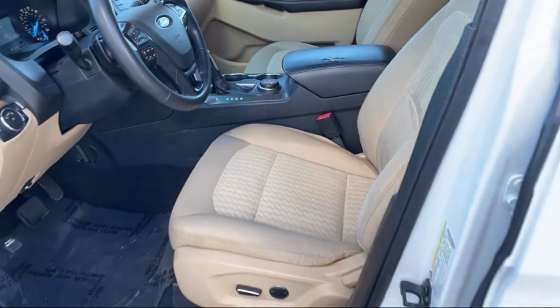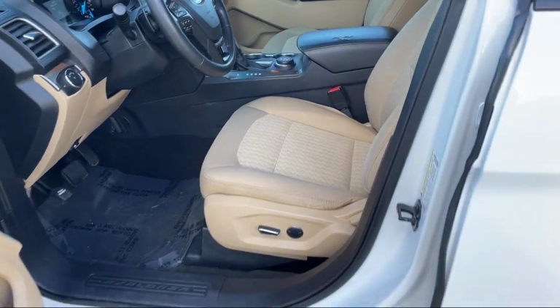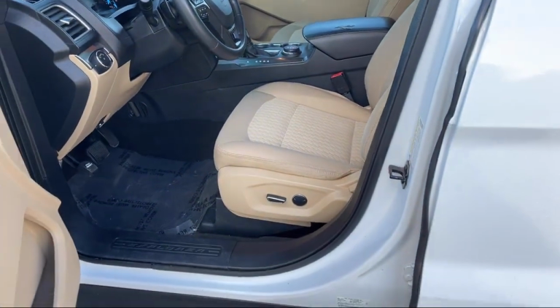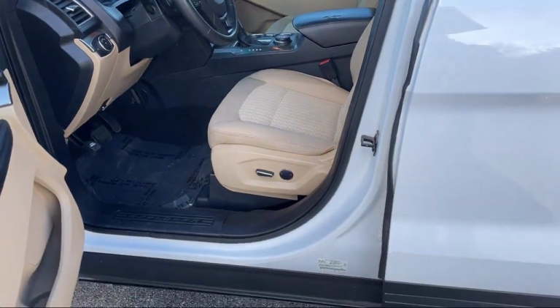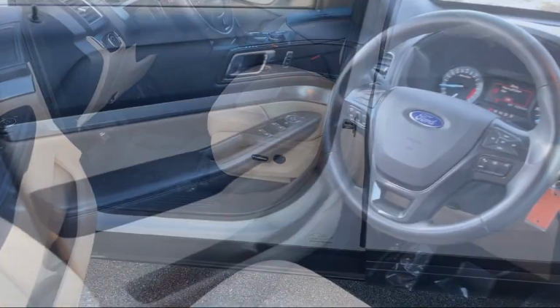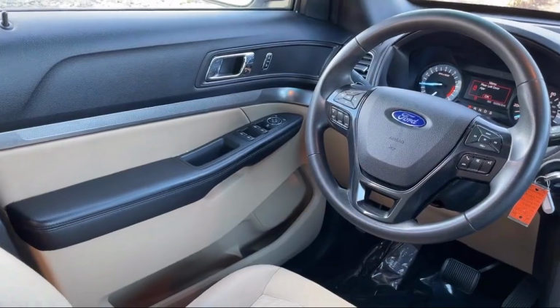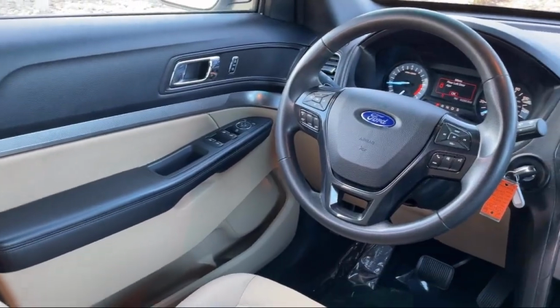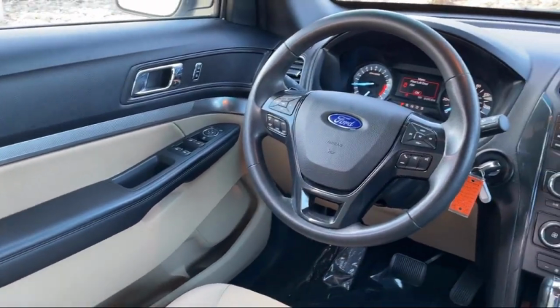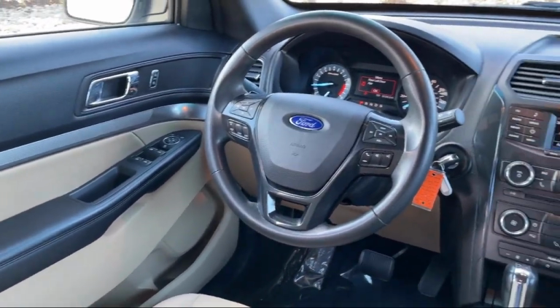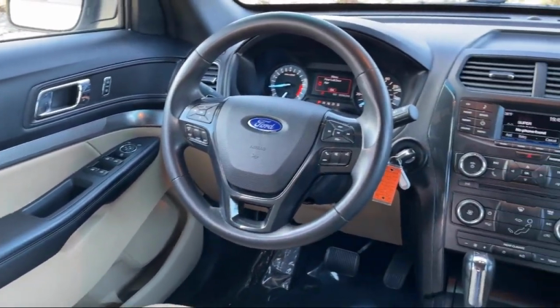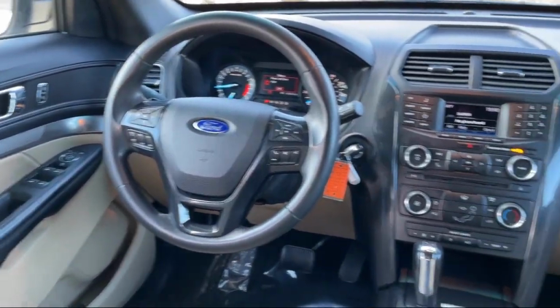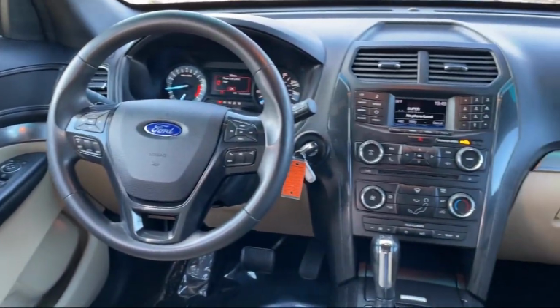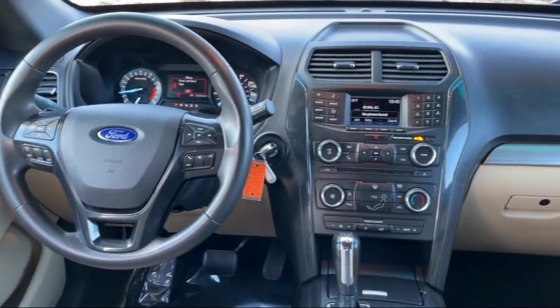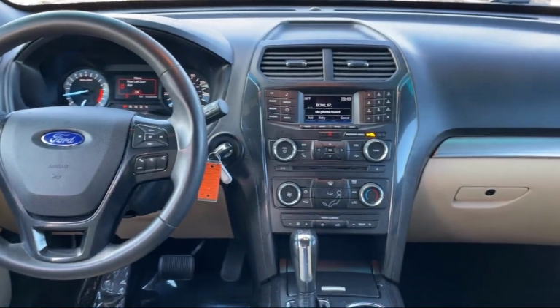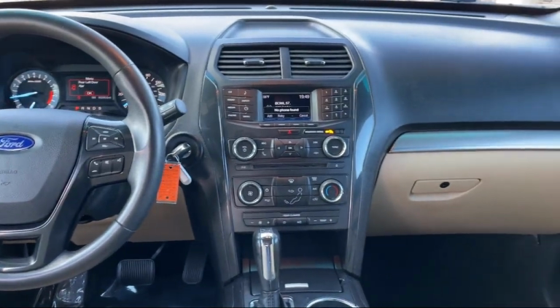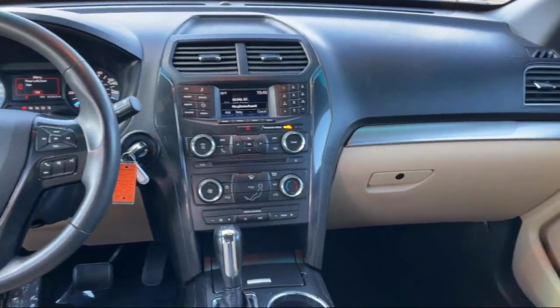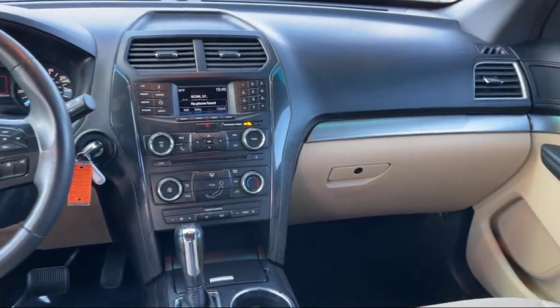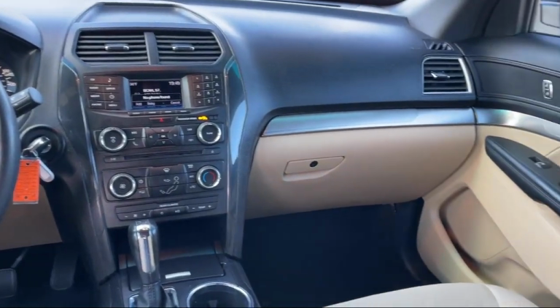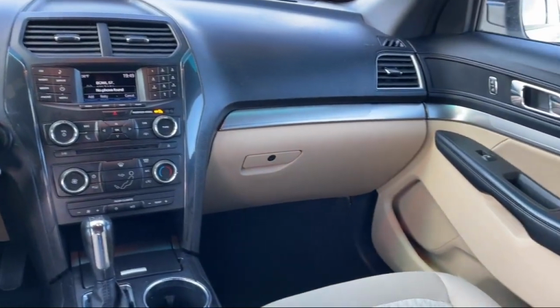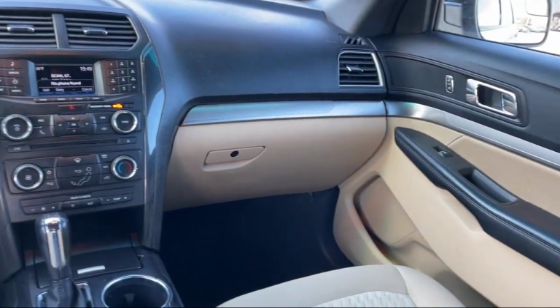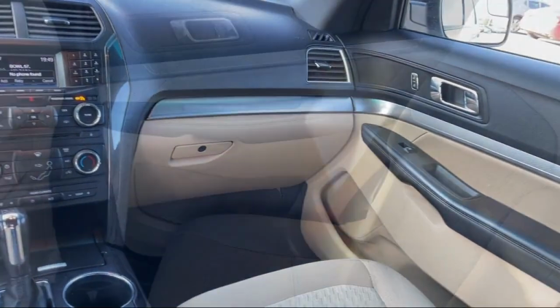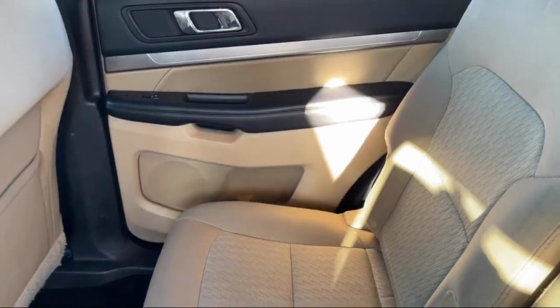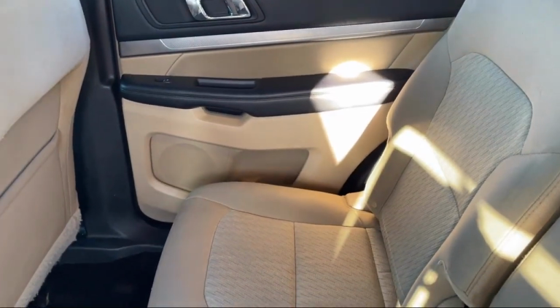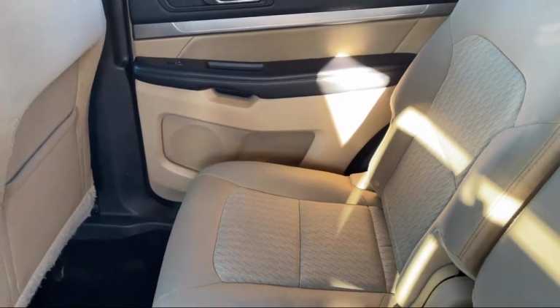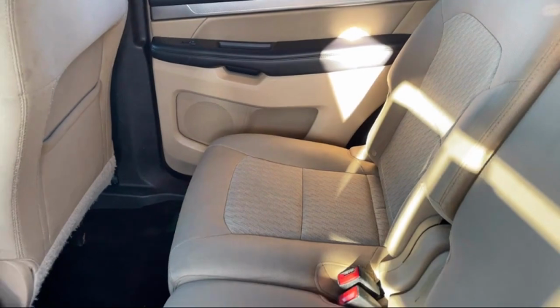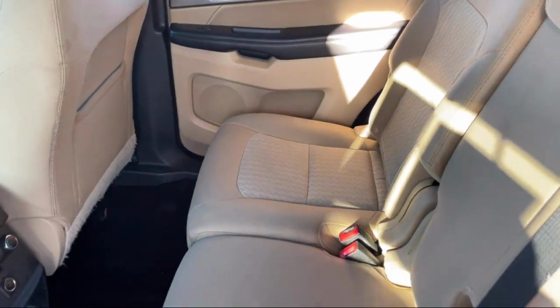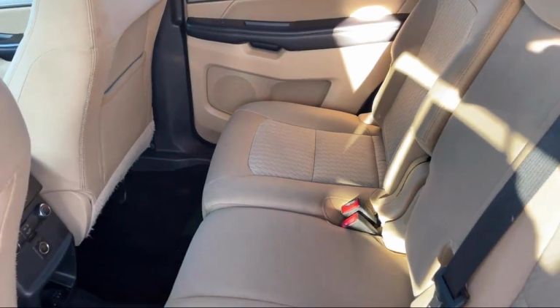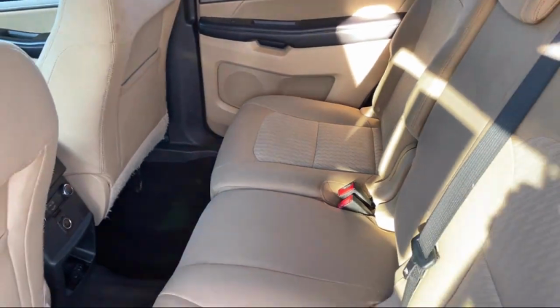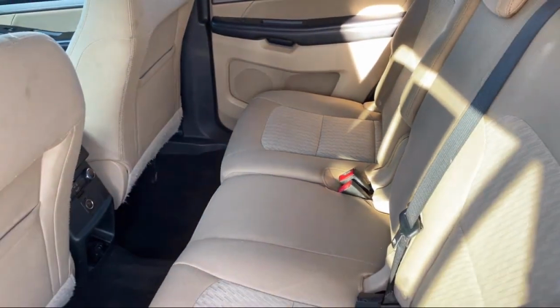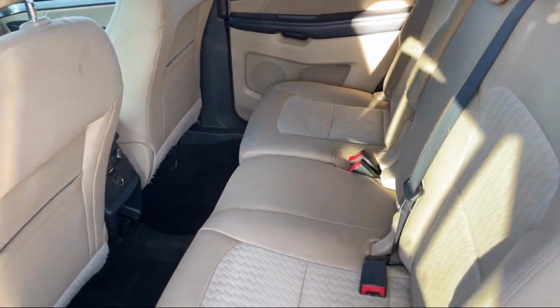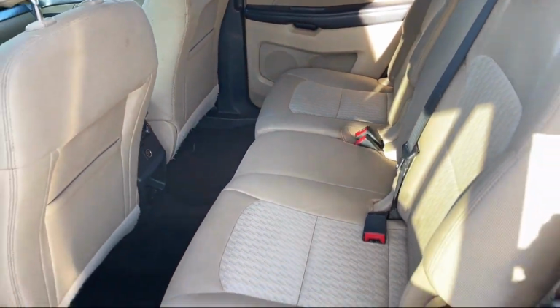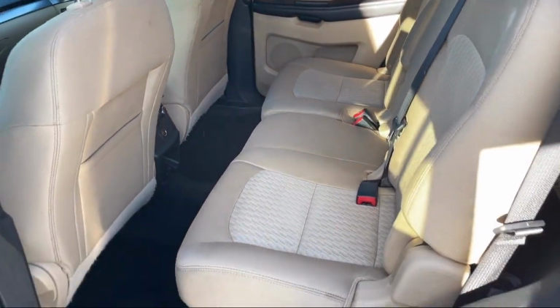Every Fitzway used vehicle we sell gets the Fitzway Checkout — a comprehensive inspection by our highly skilled technicians. And we'll provide you a copy of the inspection report and a Carfax Vehicle History Report, so you'll know as much about the vehicle as we do.